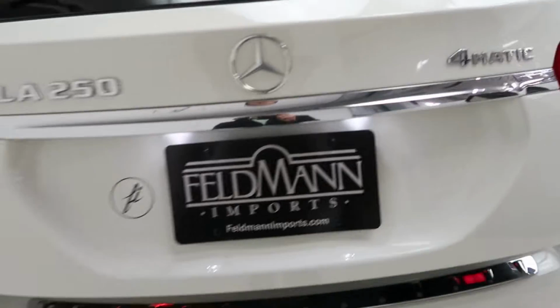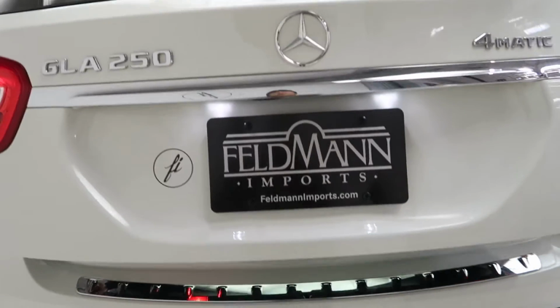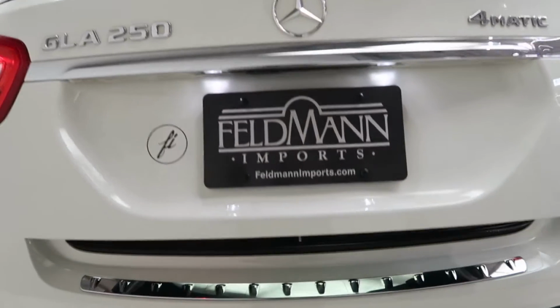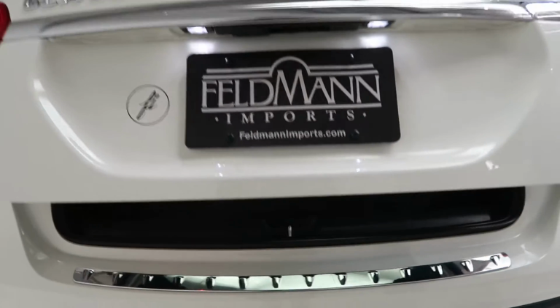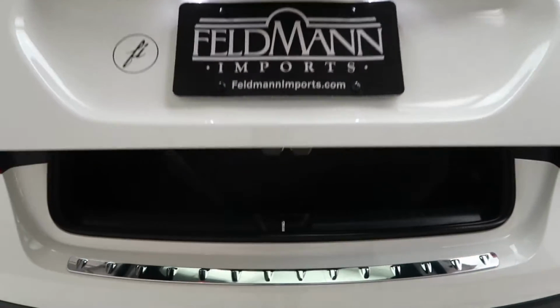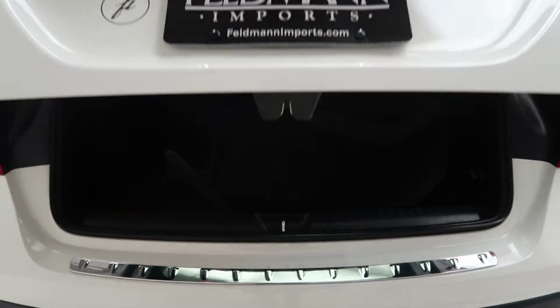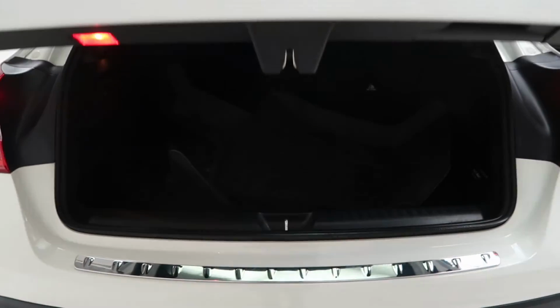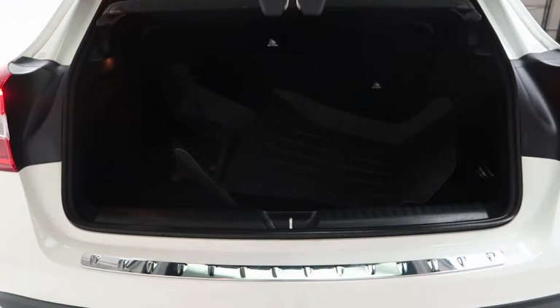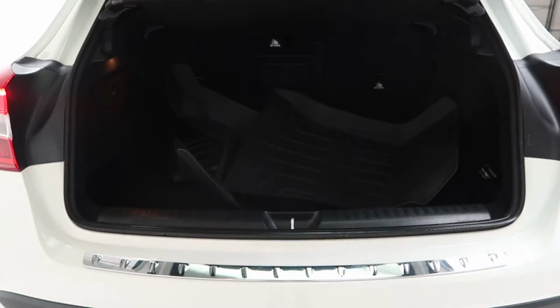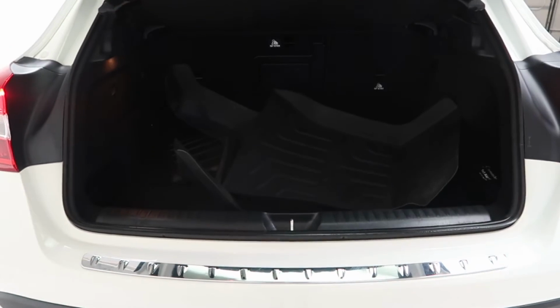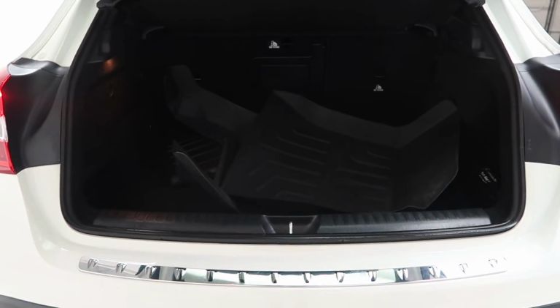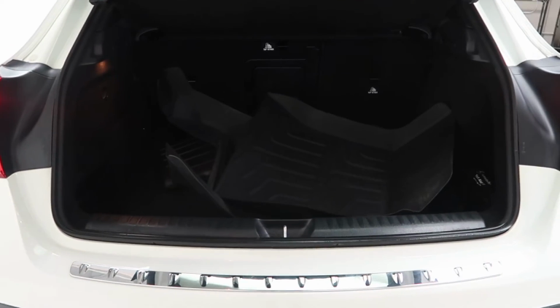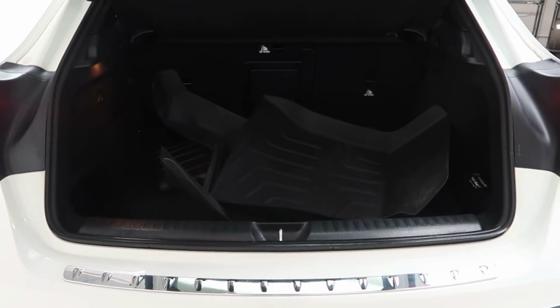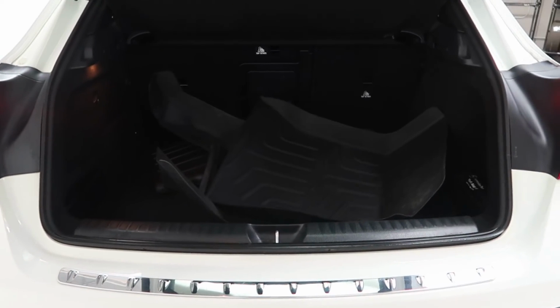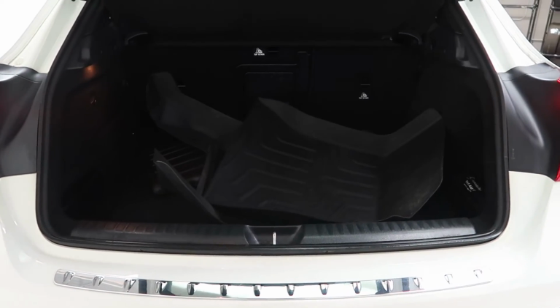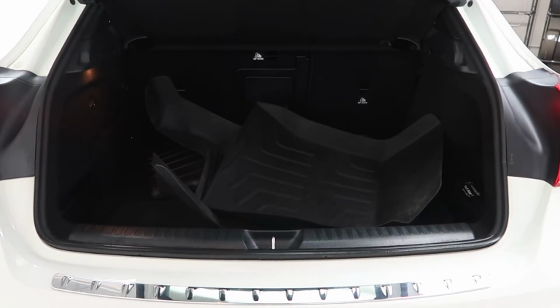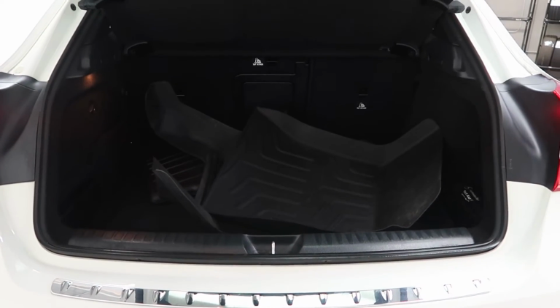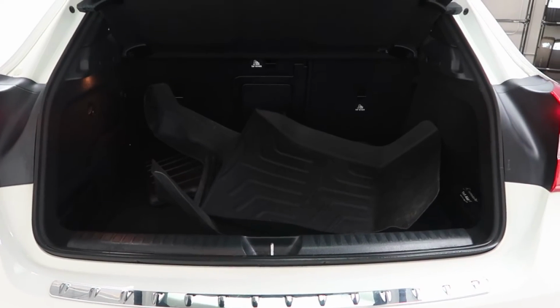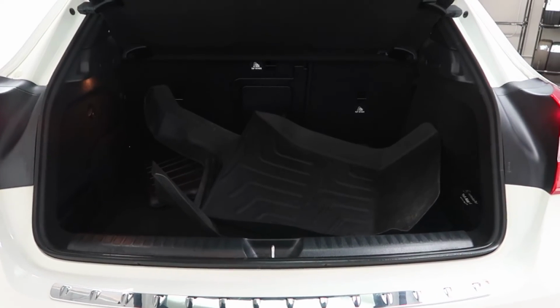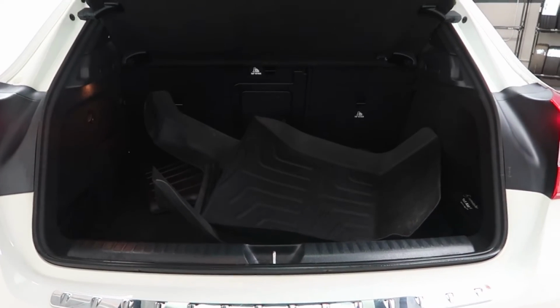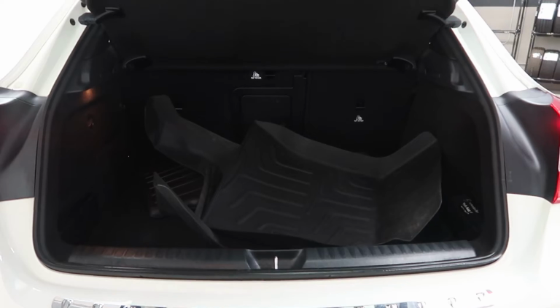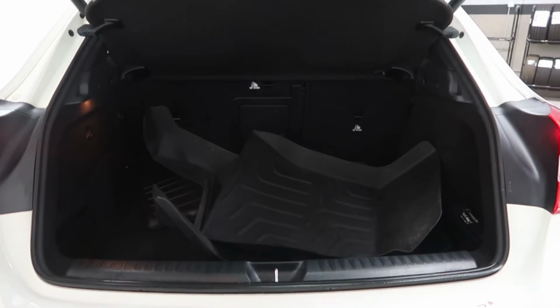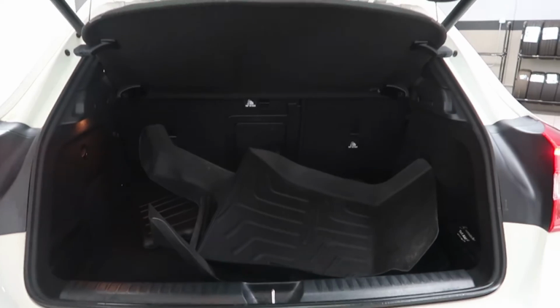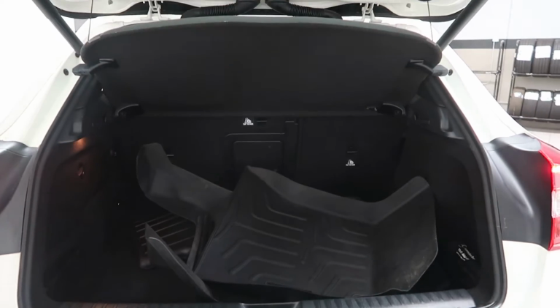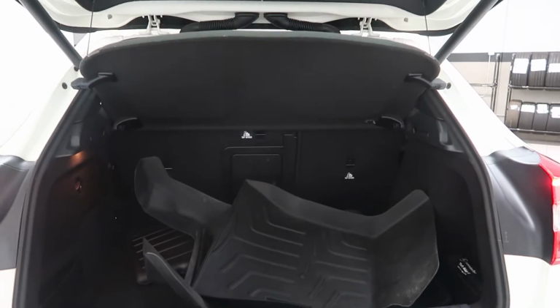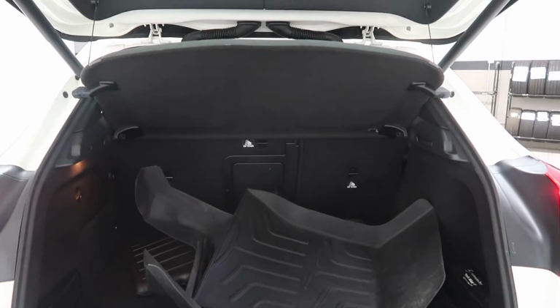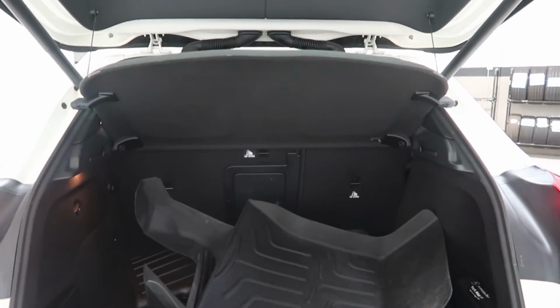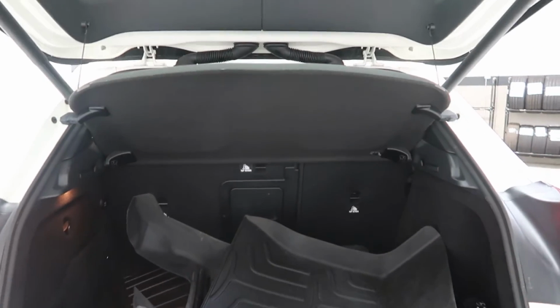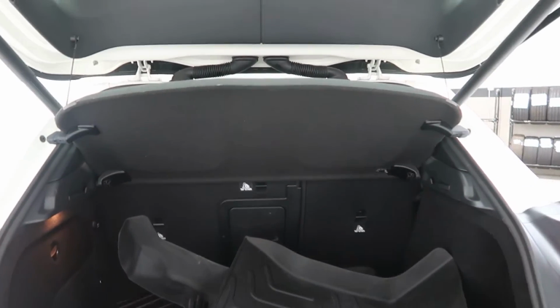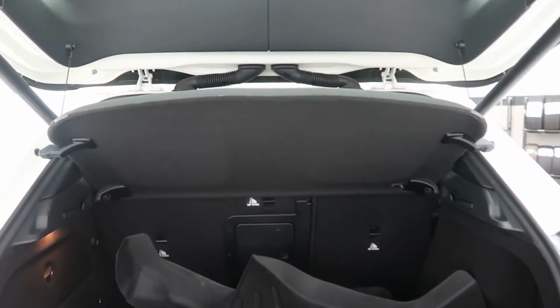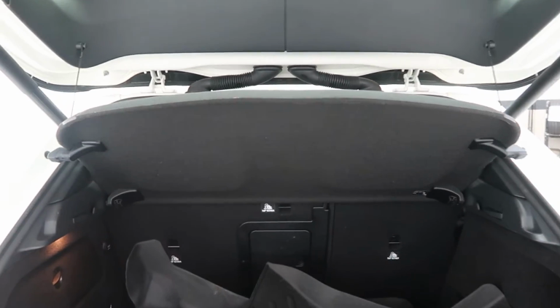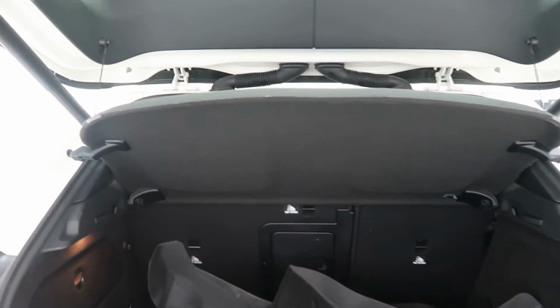Power liftgate. A clean set of all-season floor mats. 60-40 fold-down rear seats. Cargo cover.